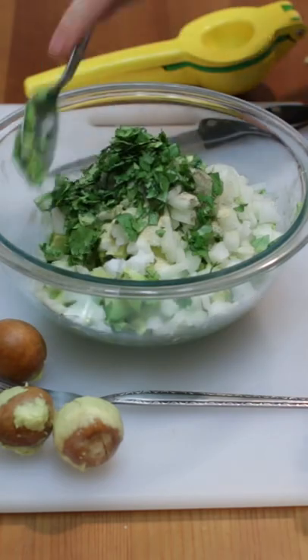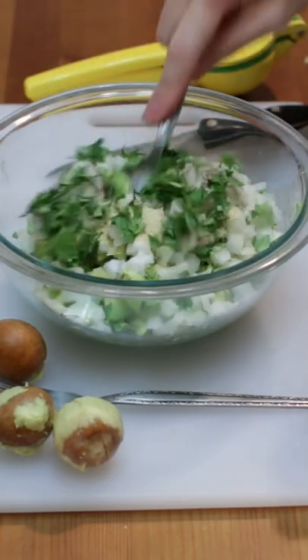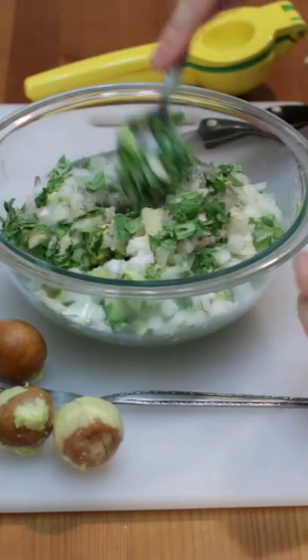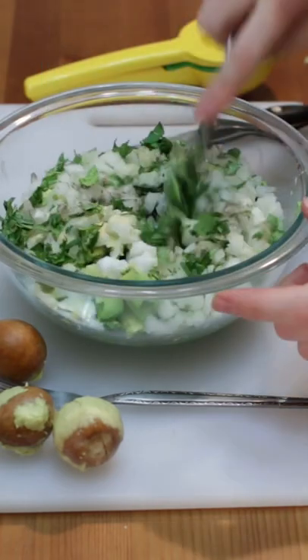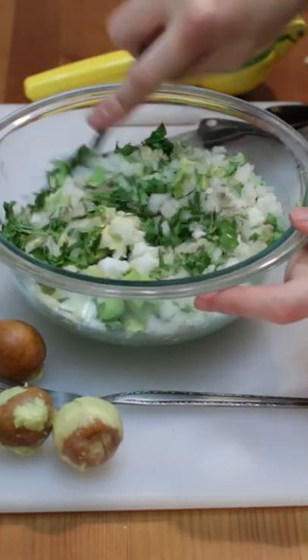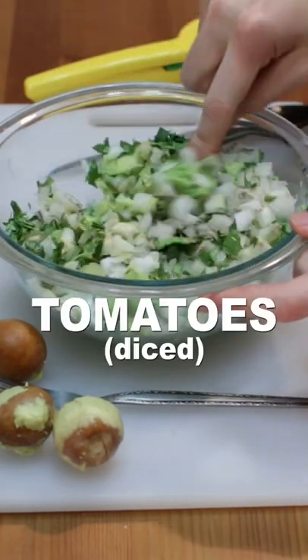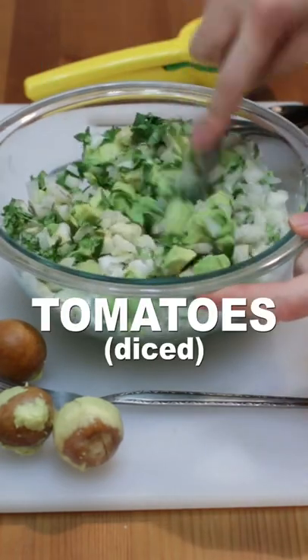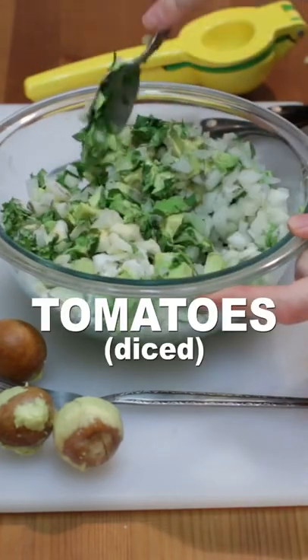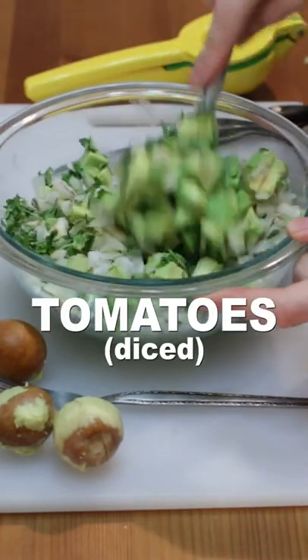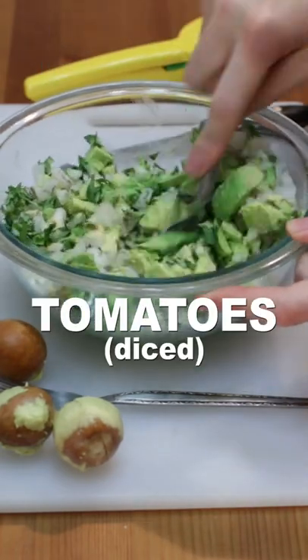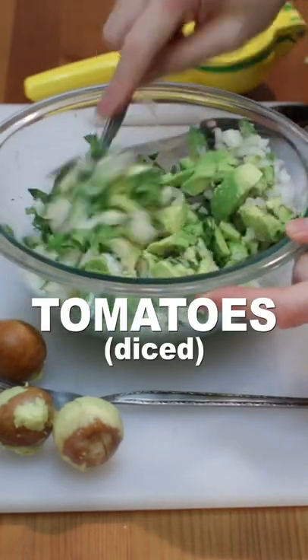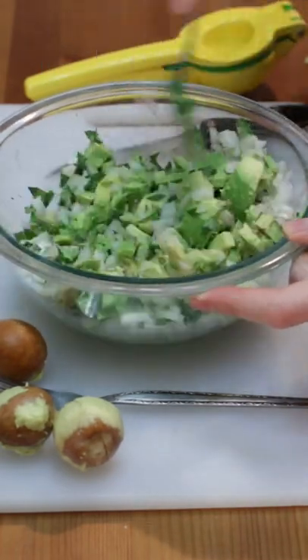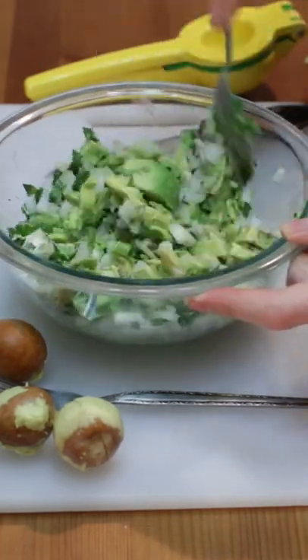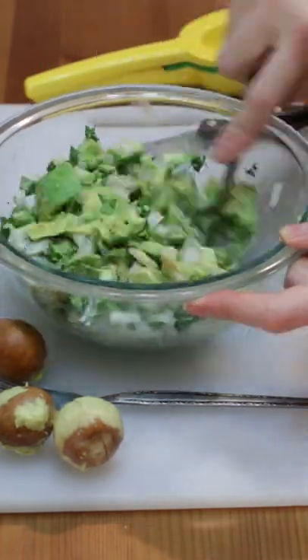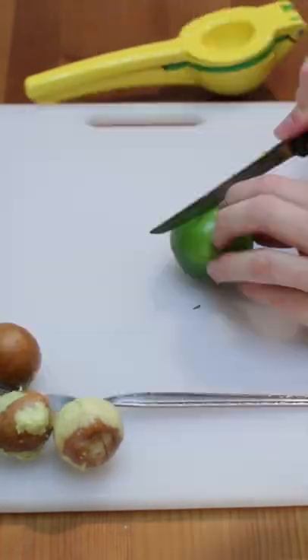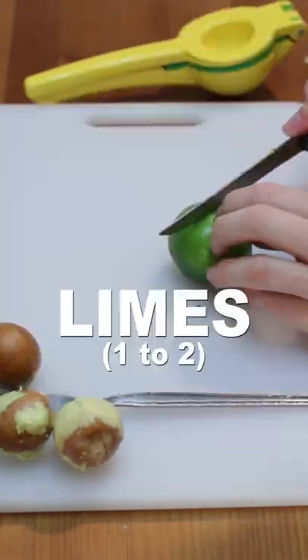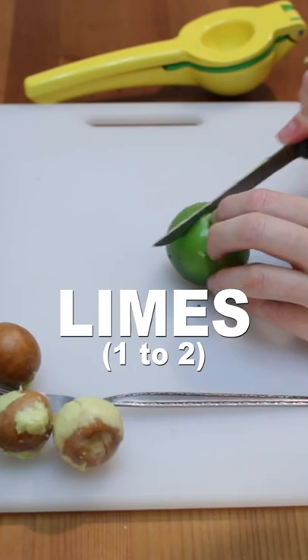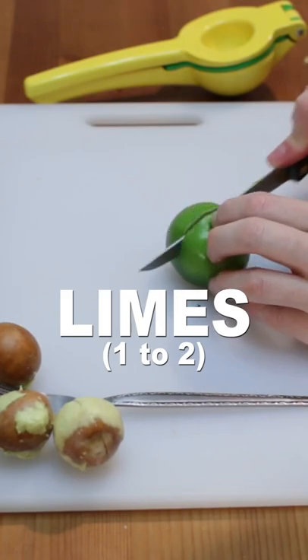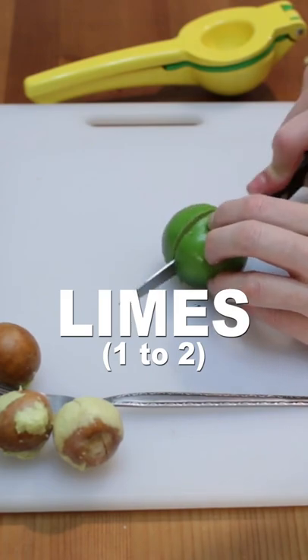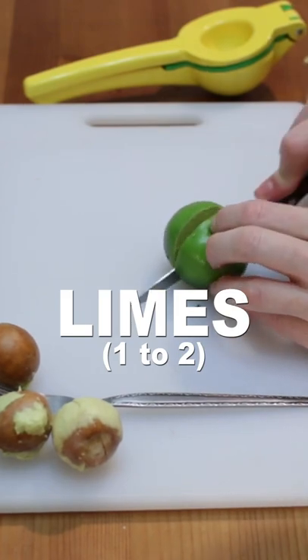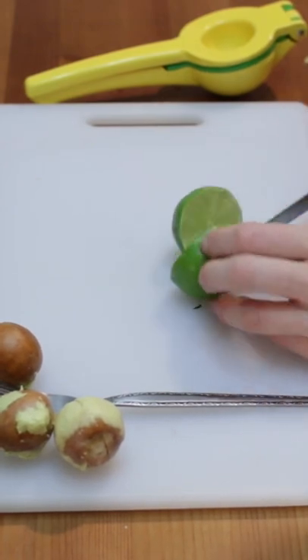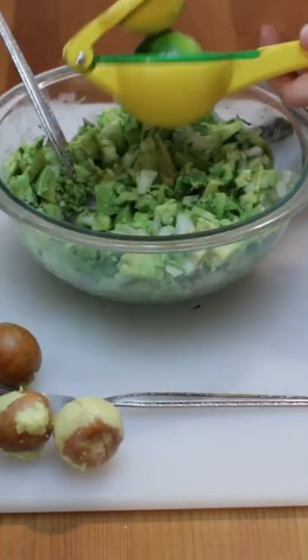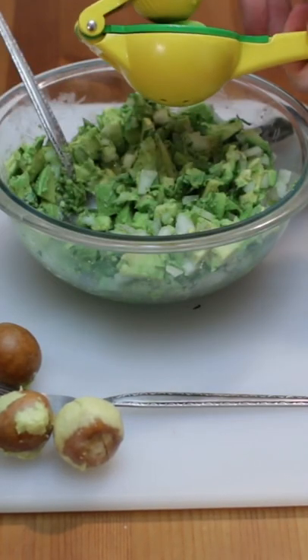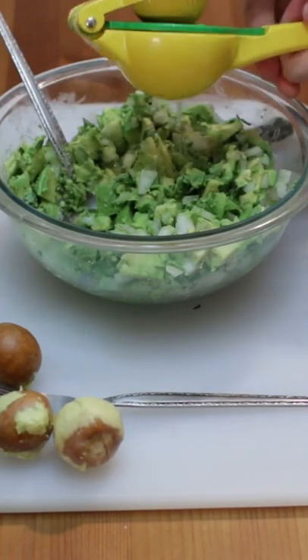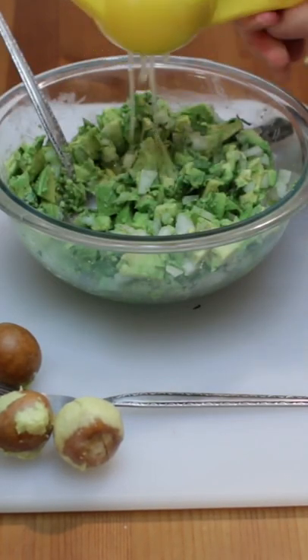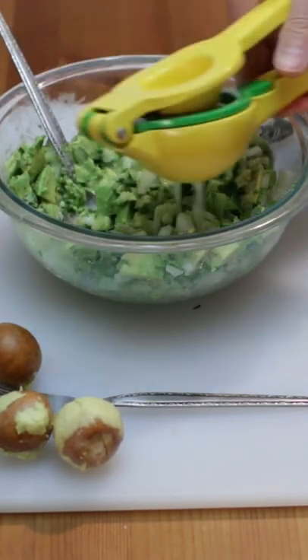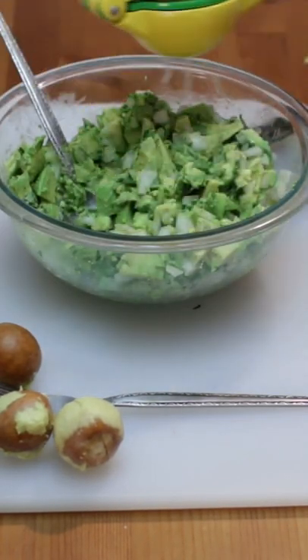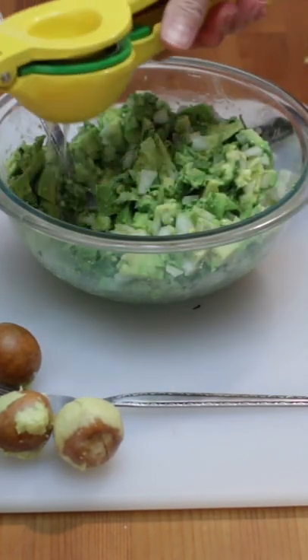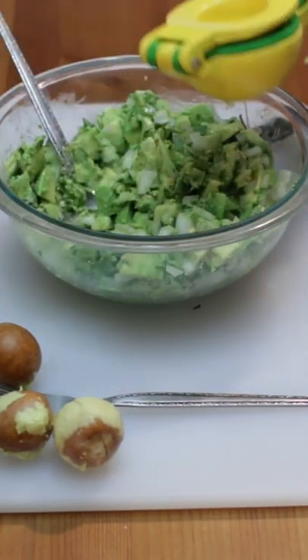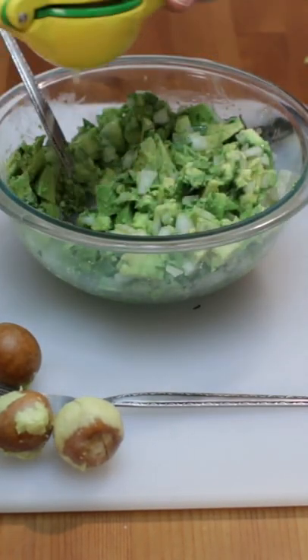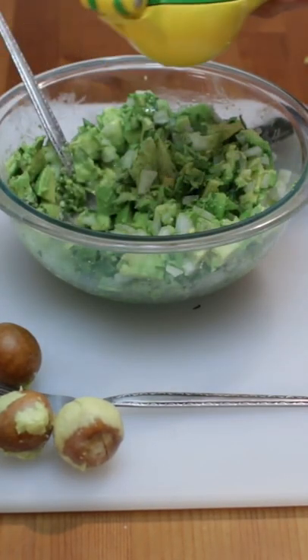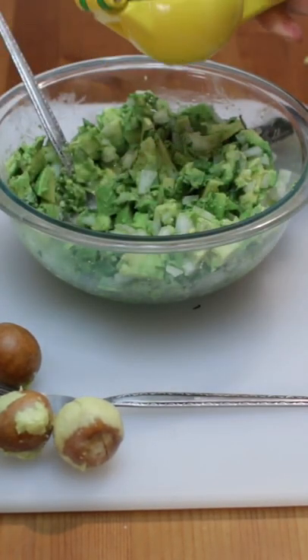Give it a good mix. Add diced tomatoes if desired. Slice in half 1 to 2 limes and squeeze the juice into the guacamole, then mix until desired consistency.